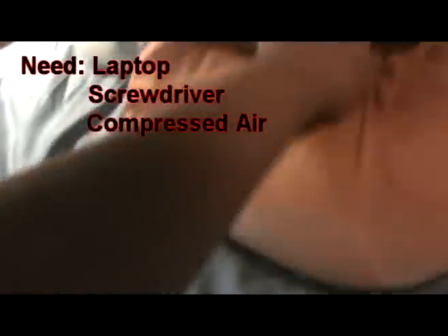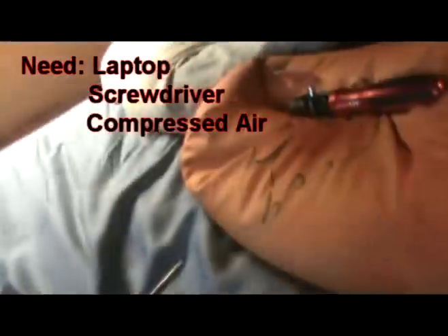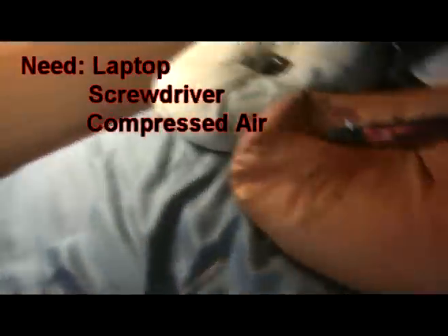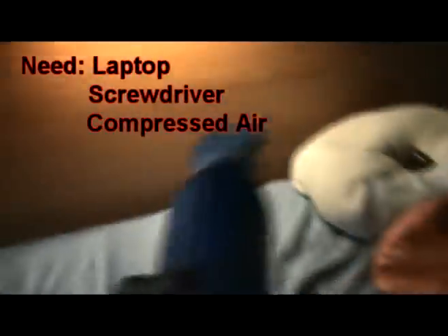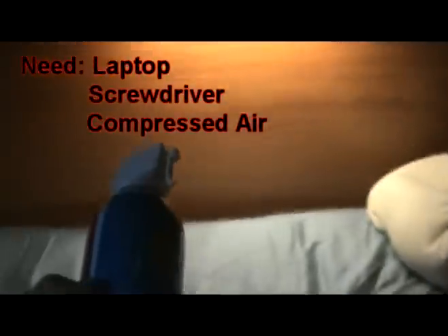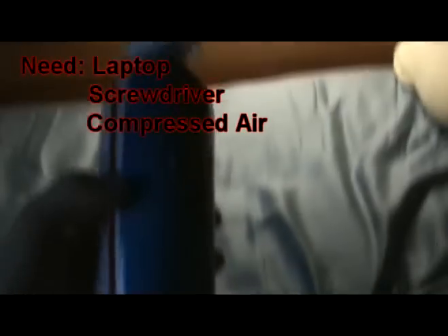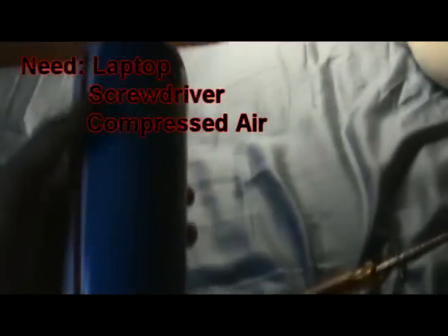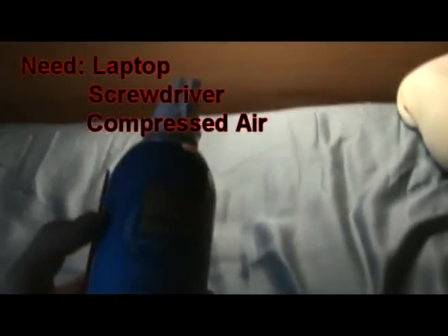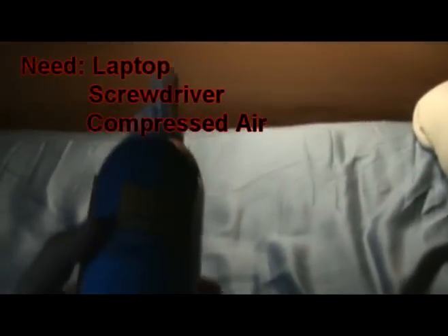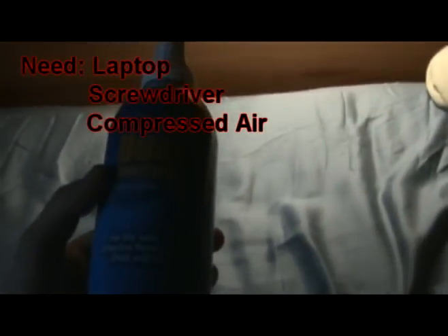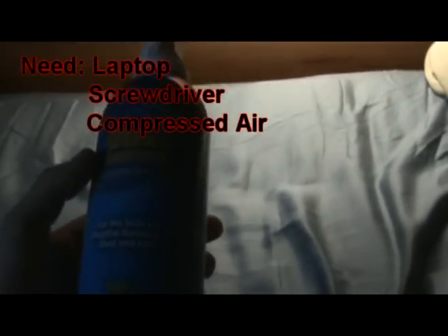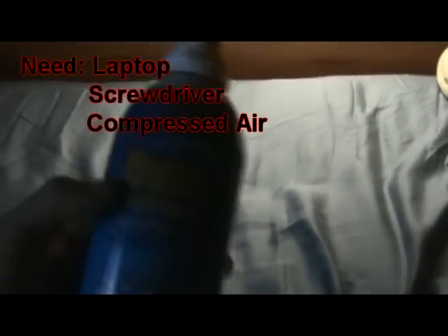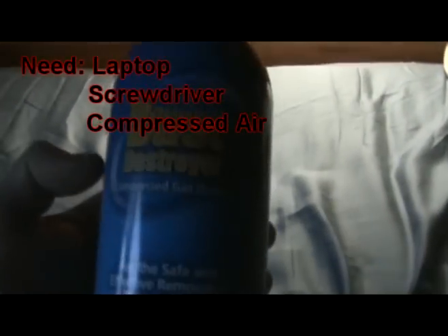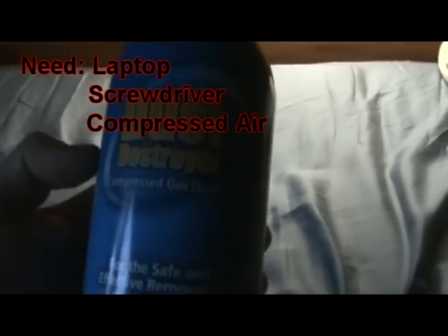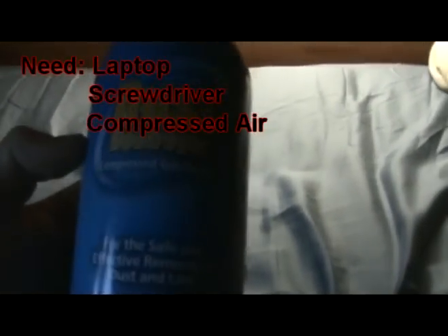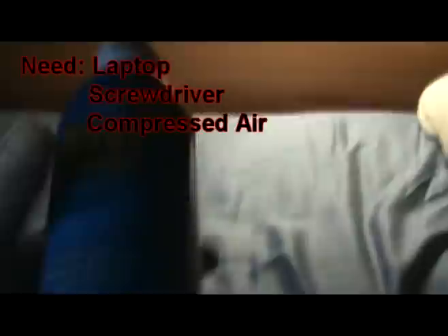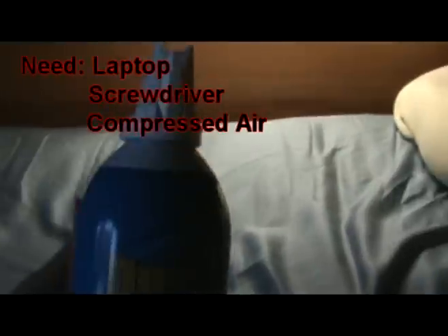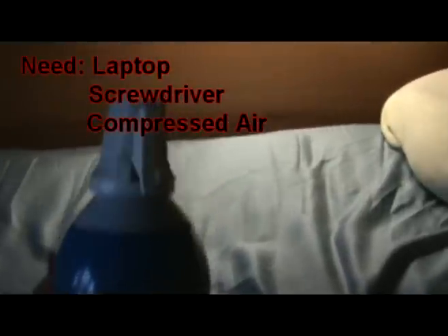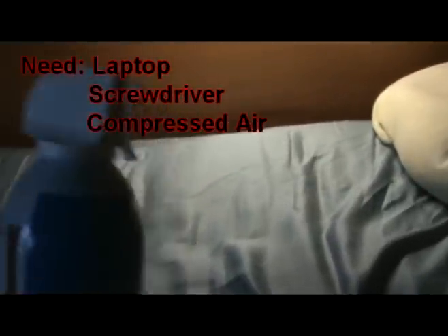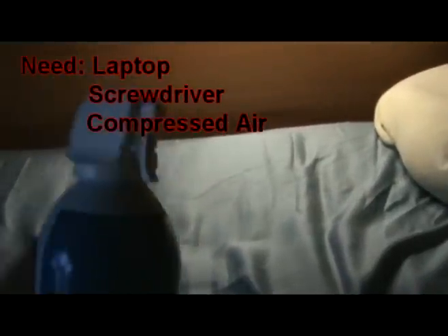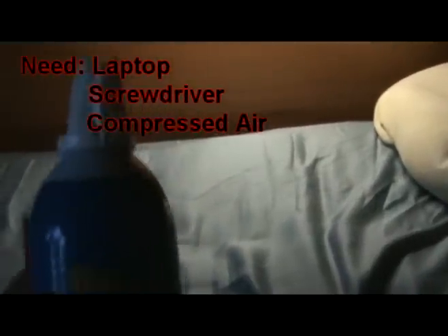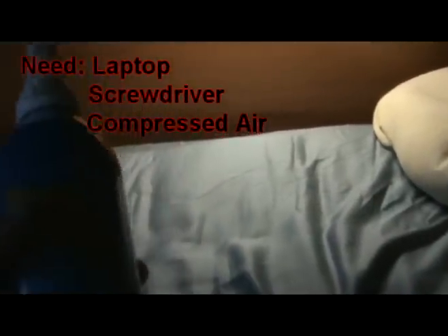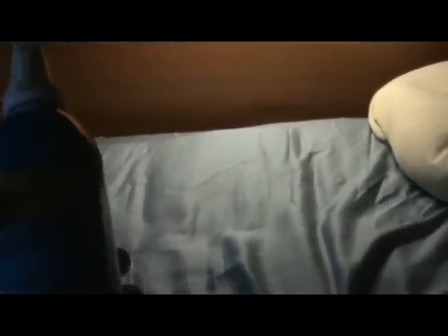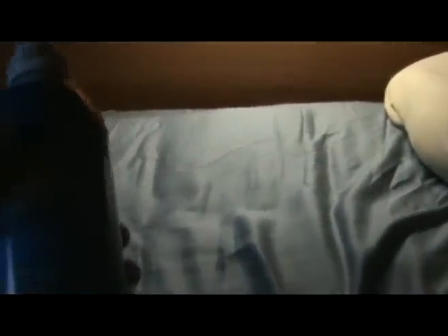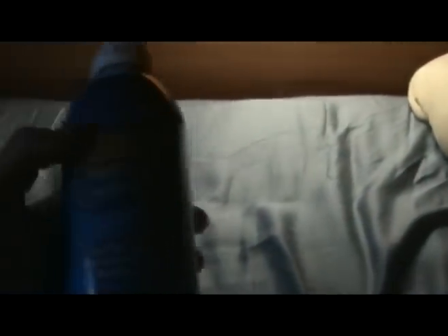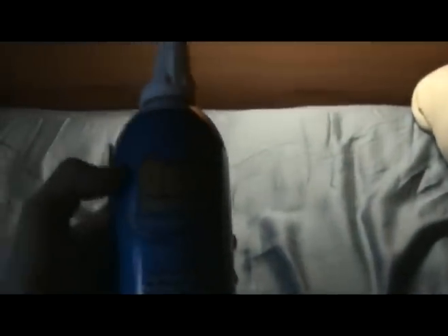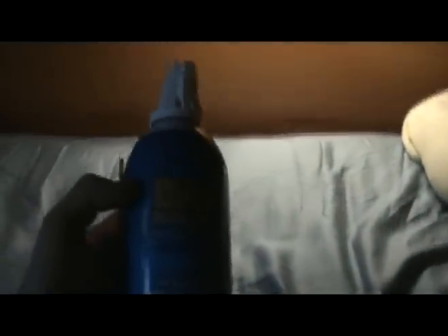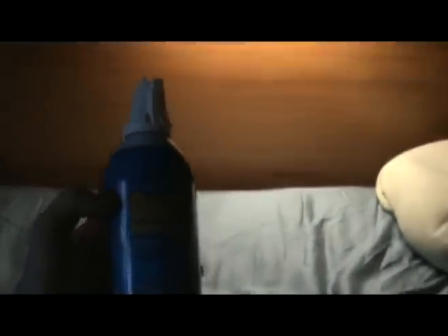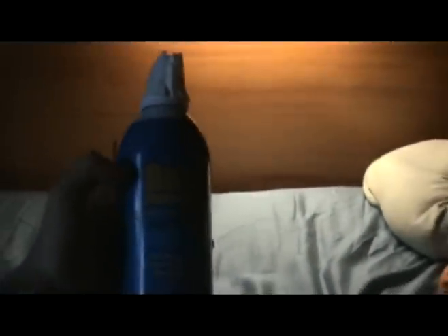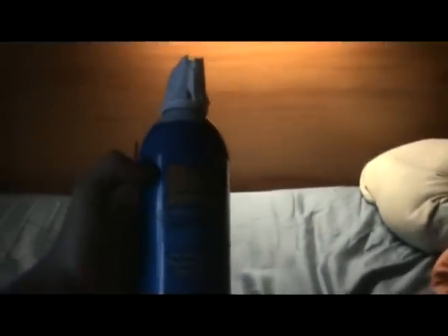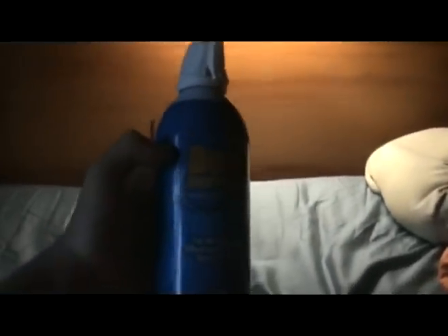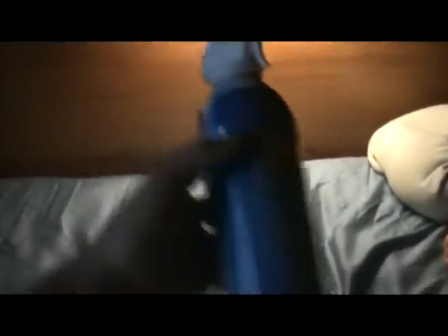And you're going to need a can of air spray. I like Dust Destroyer — it's pretty nice stuff. It comes relatively cheap; you can buy it at Staples or any hardware store like that.